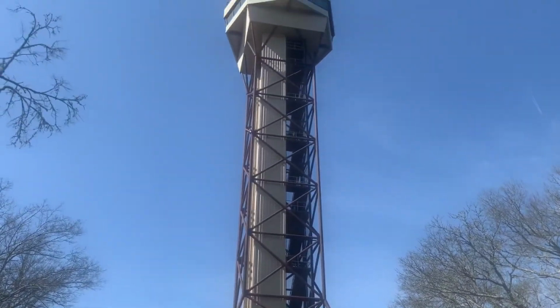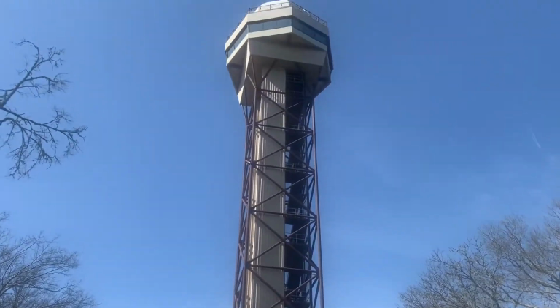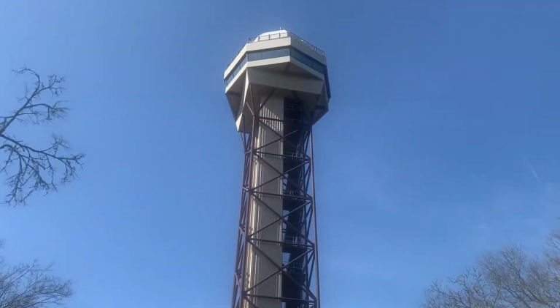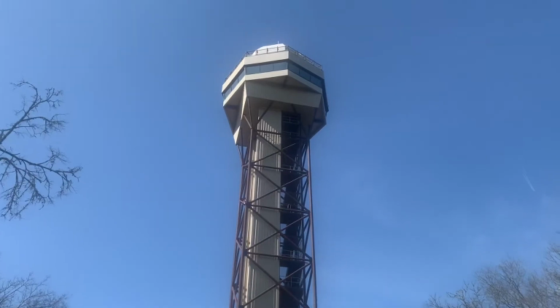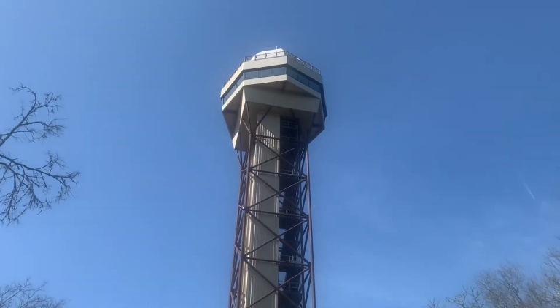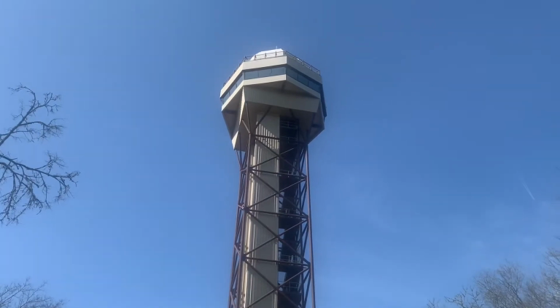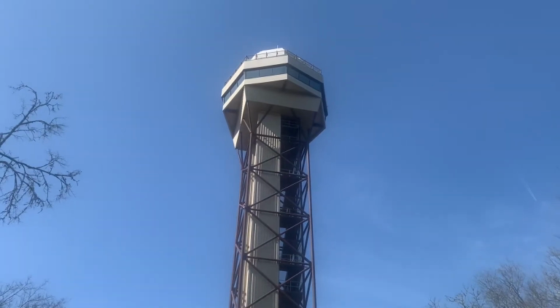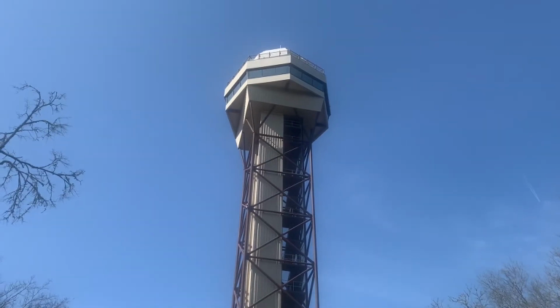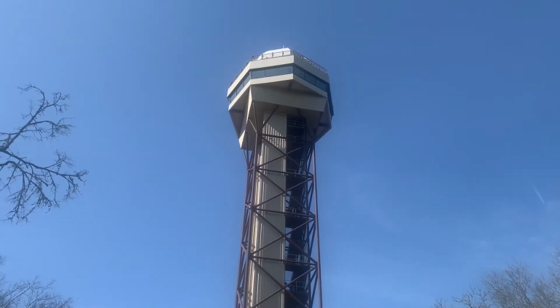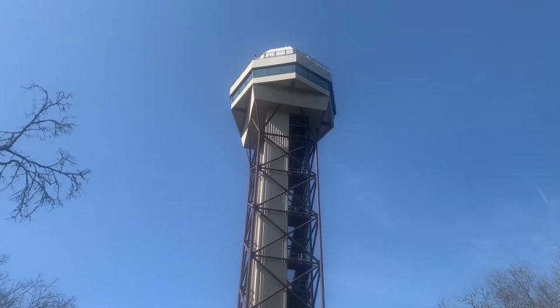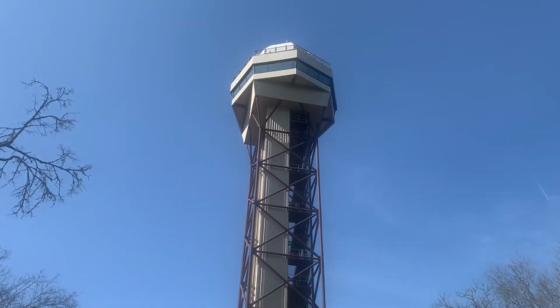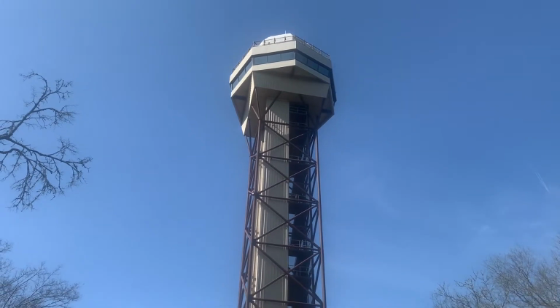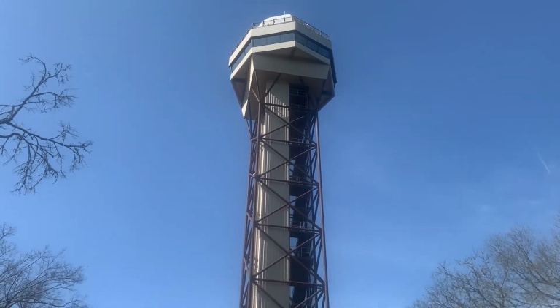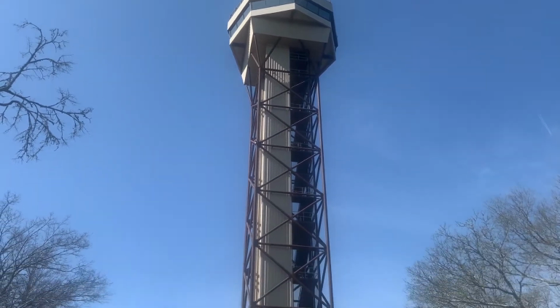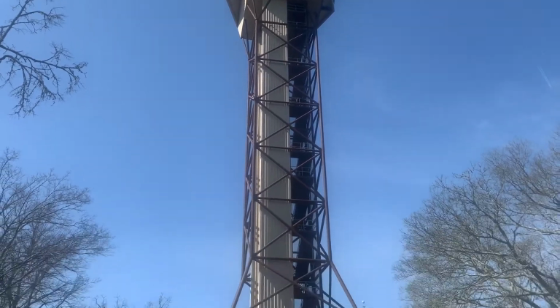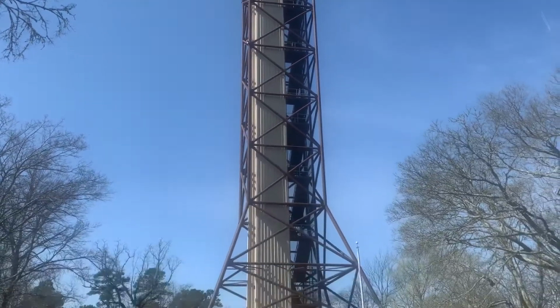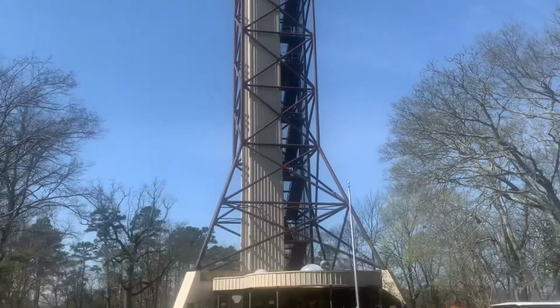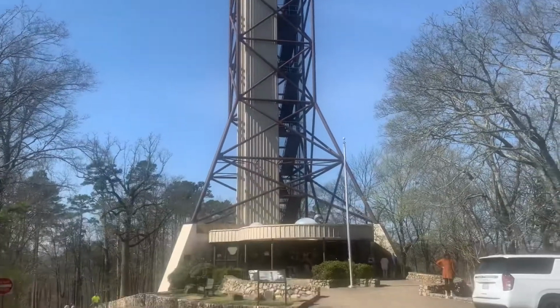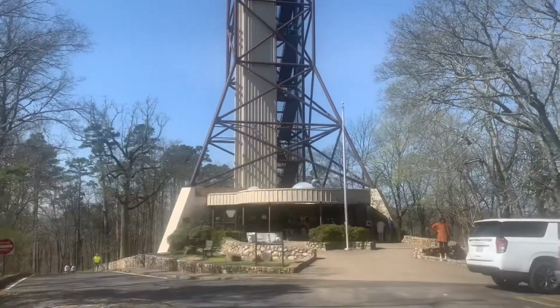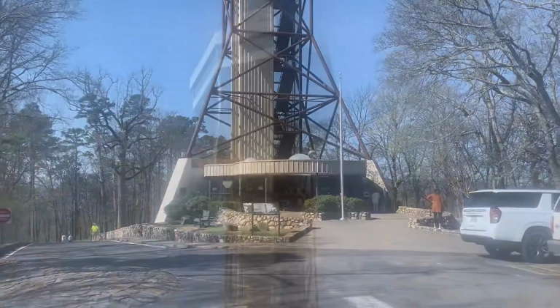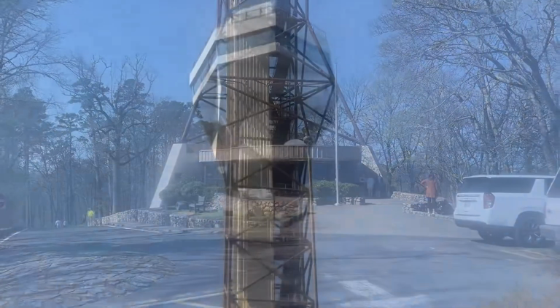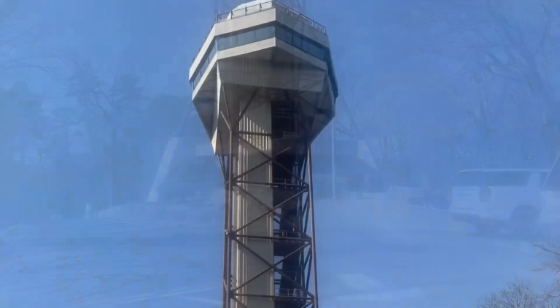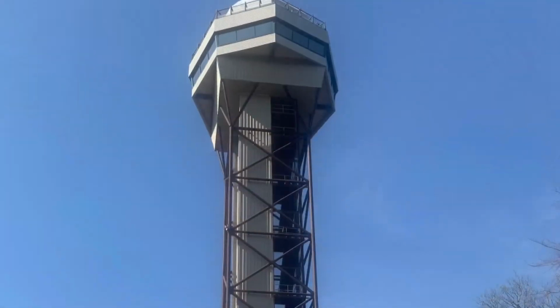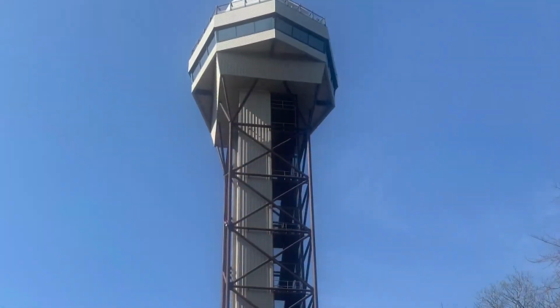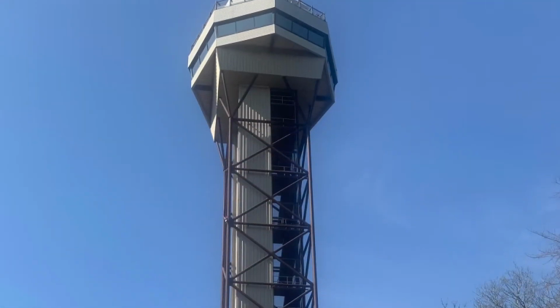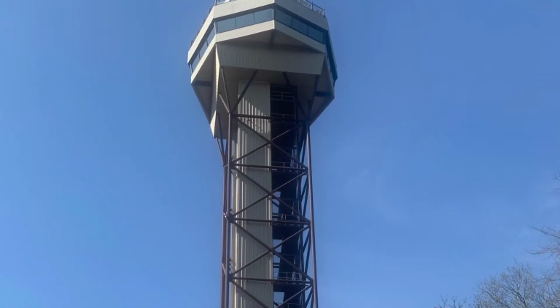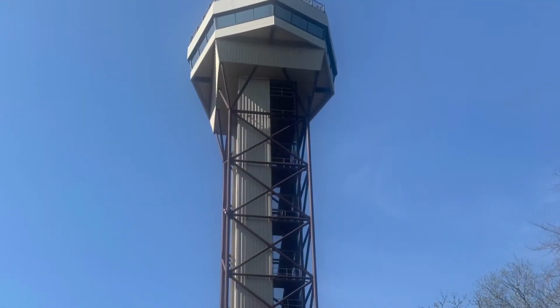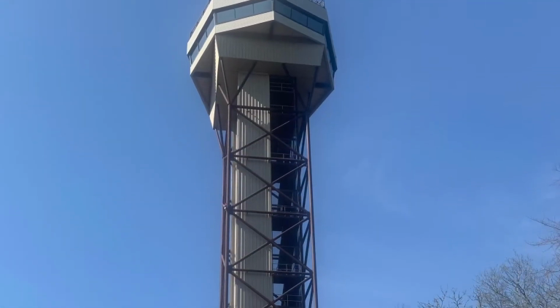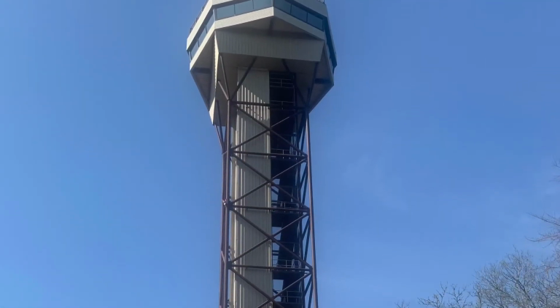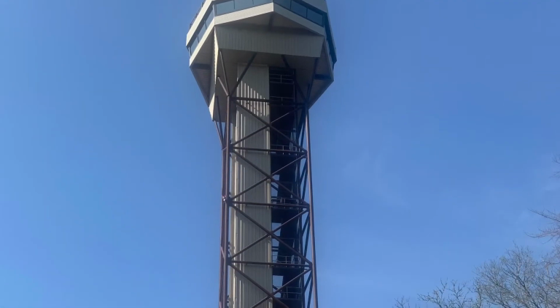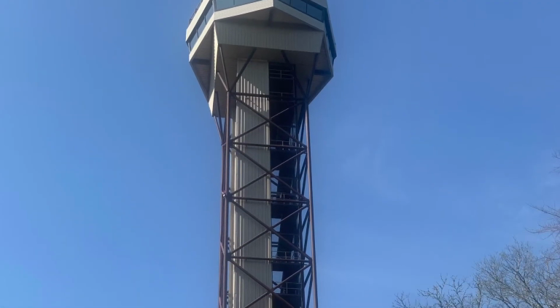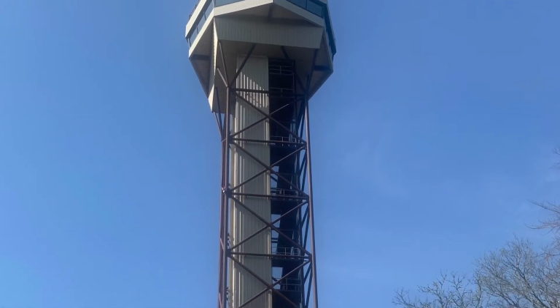Our first stop was the Mountain Lookout Tower so we could see the views of the city. This was a really great place to go at the beginning of the day because the crowds really weren't that bad in the morning.